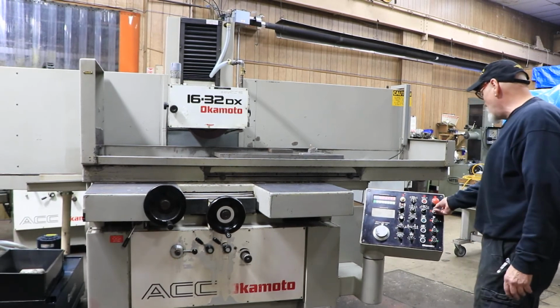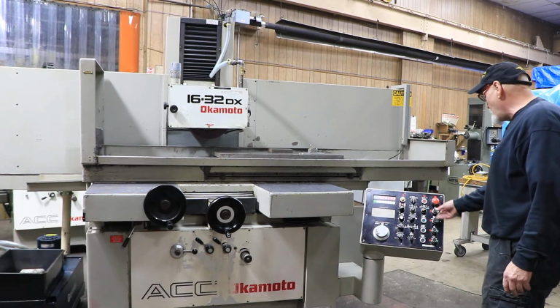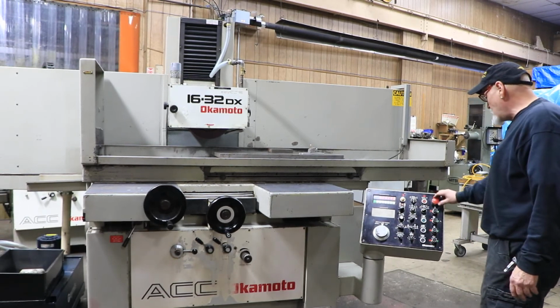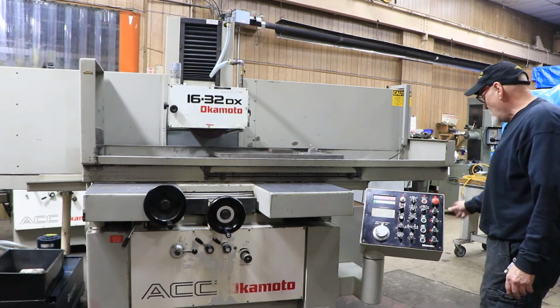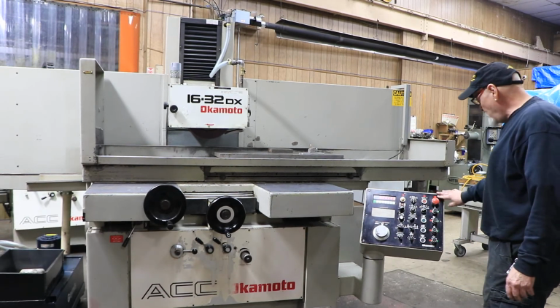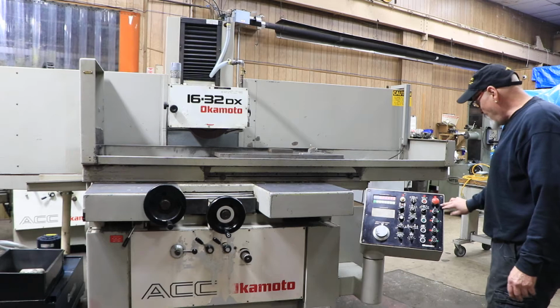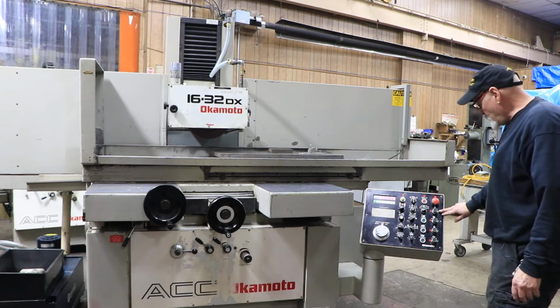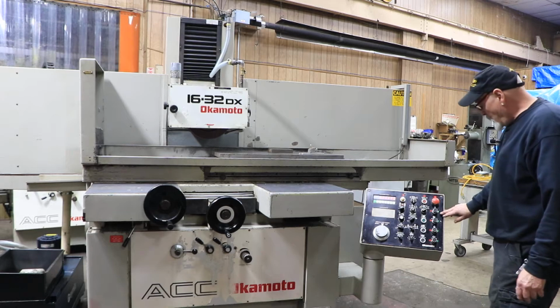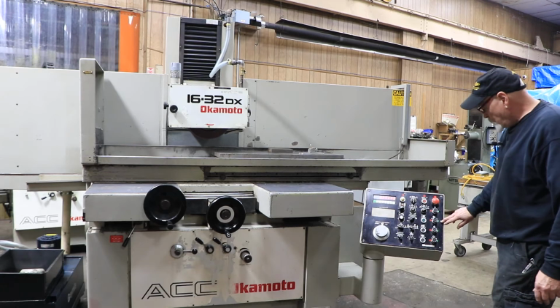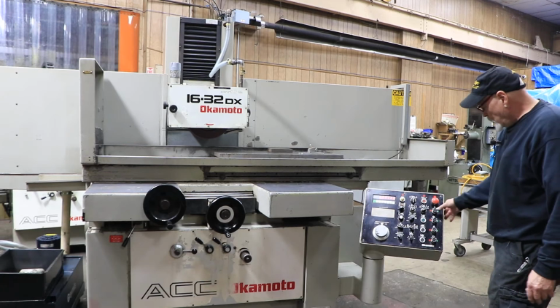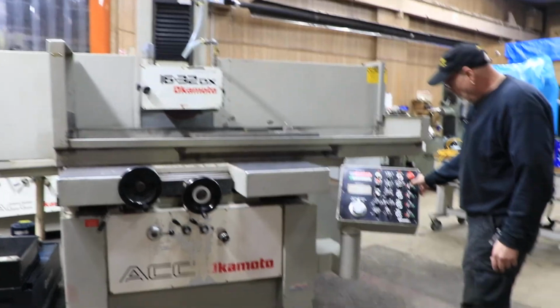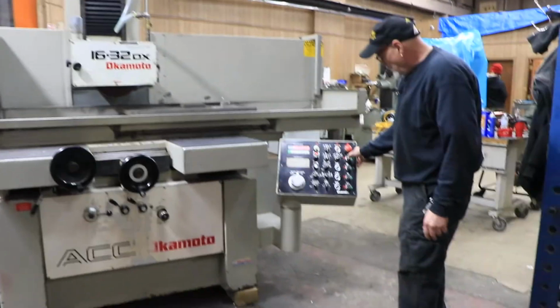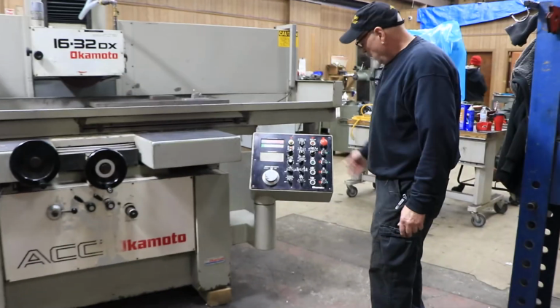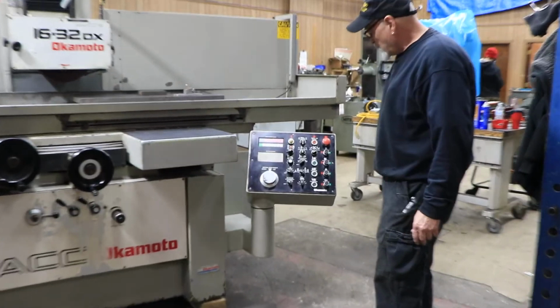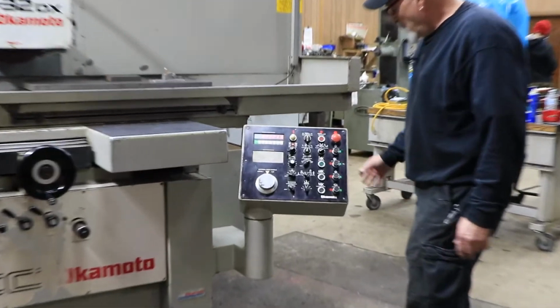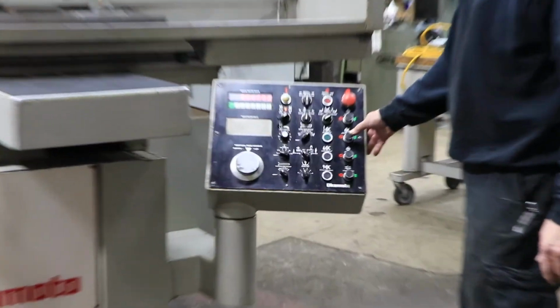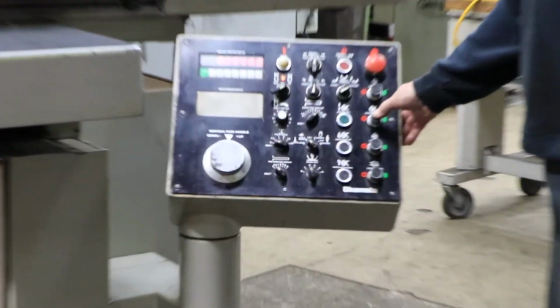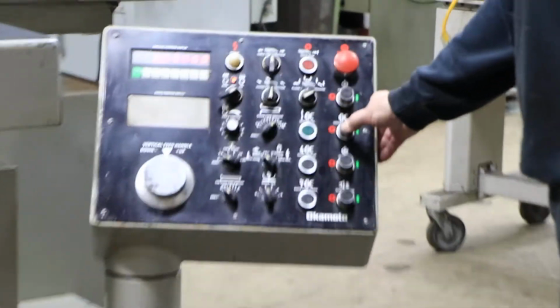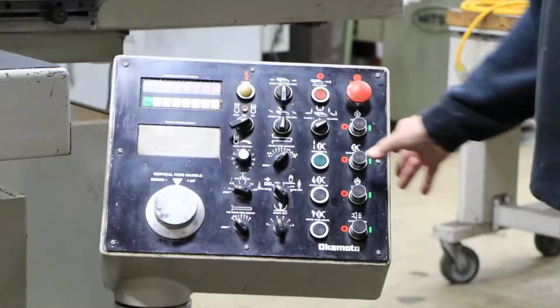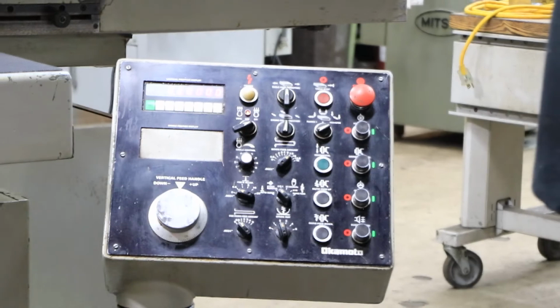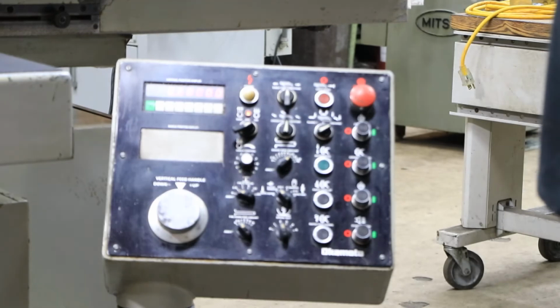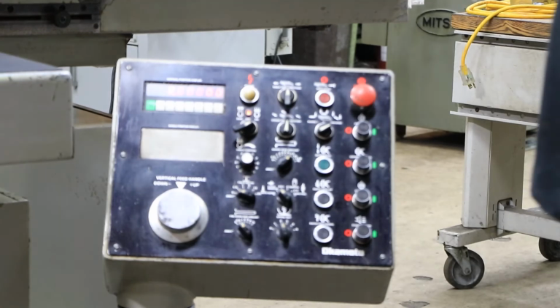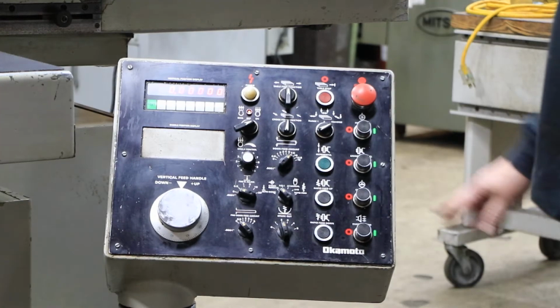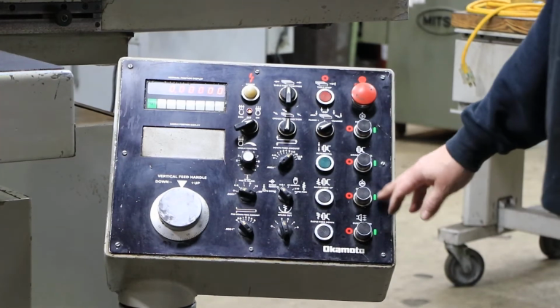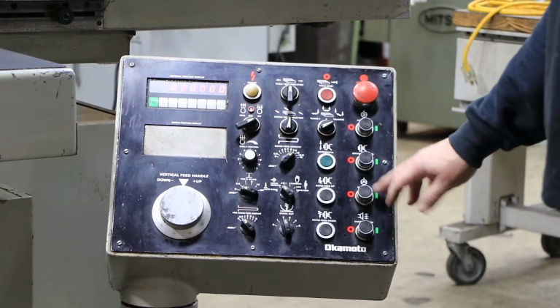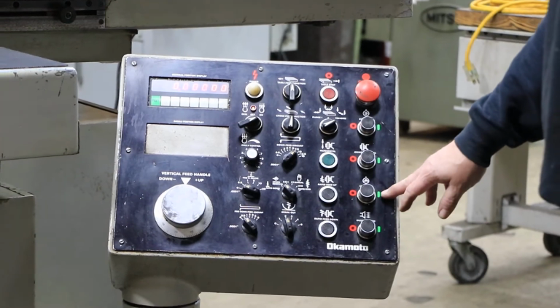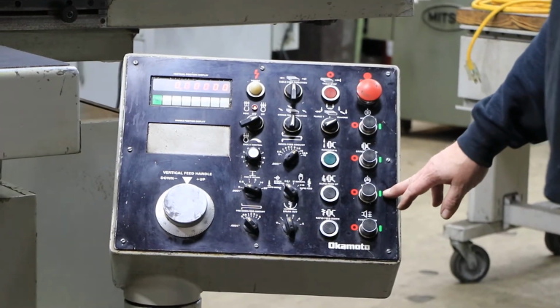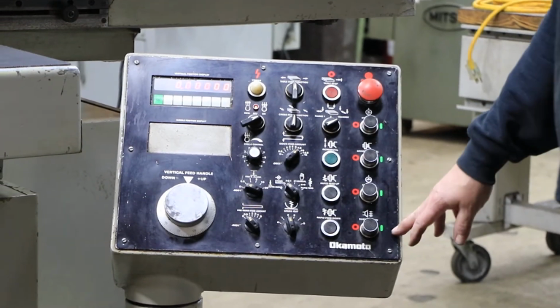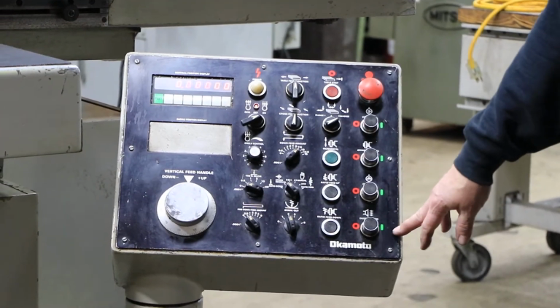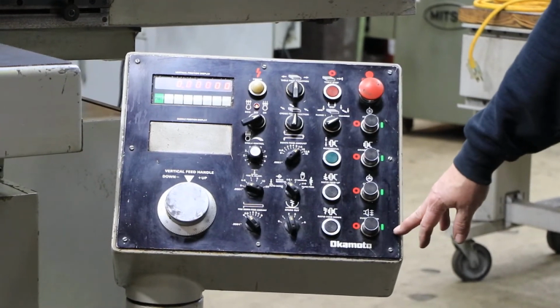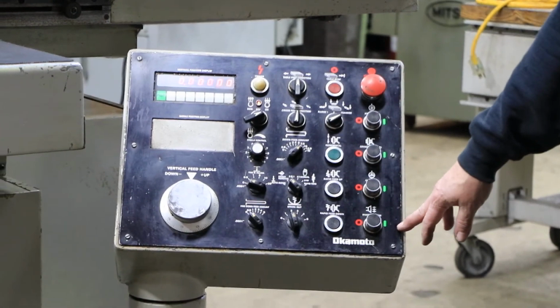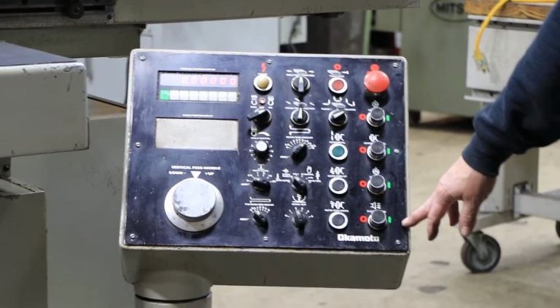We're going to go ahead and start it up. This is the hydraulics over here — your hydraulics, your spindle. So that's the pump. That's the spindle. This would be the coolant or the dust collector if you had one.